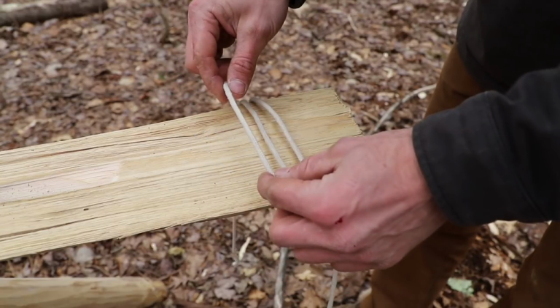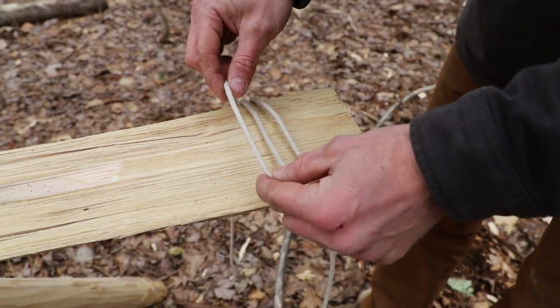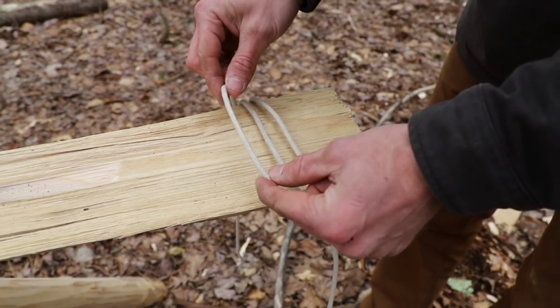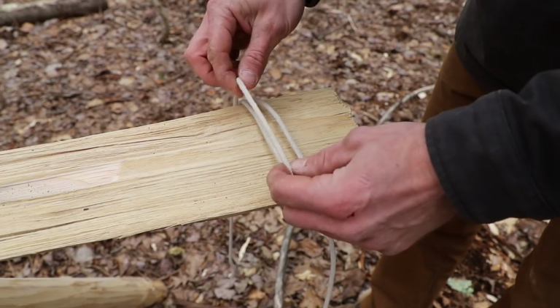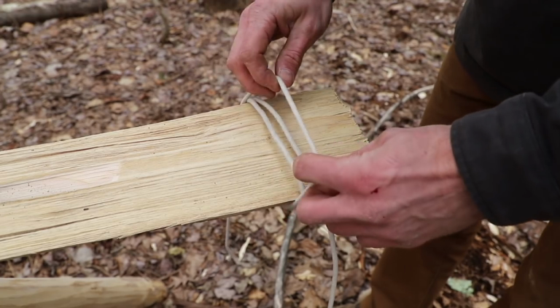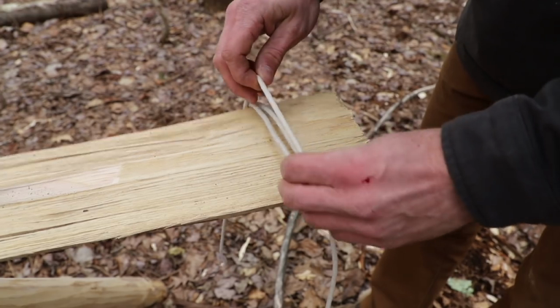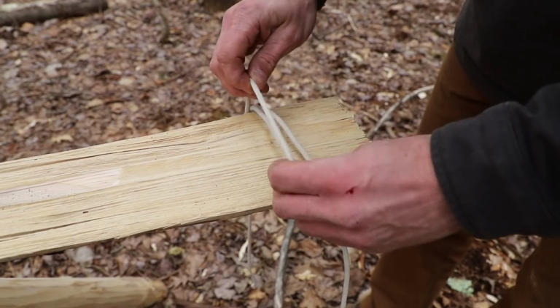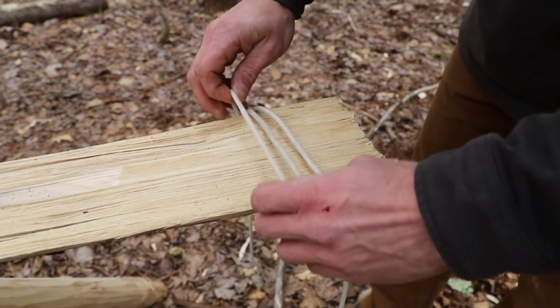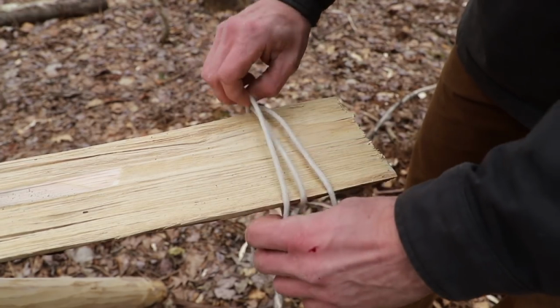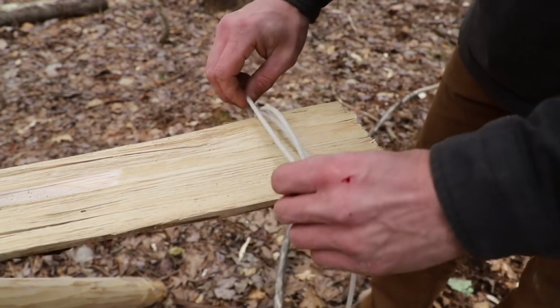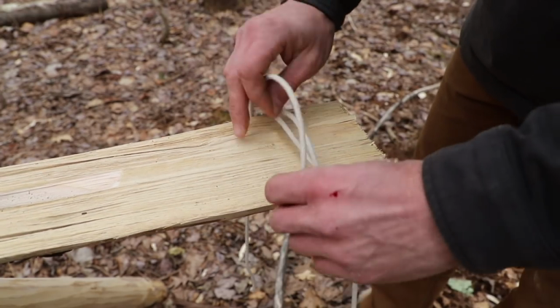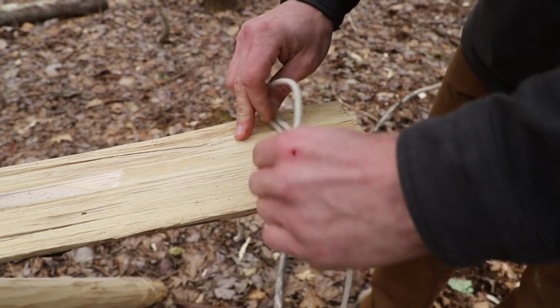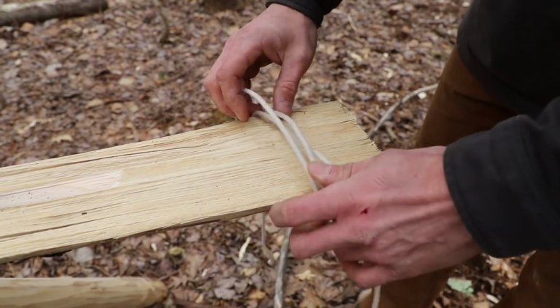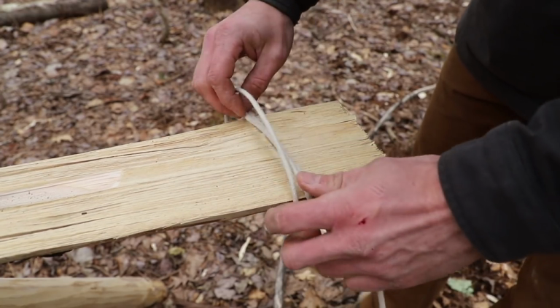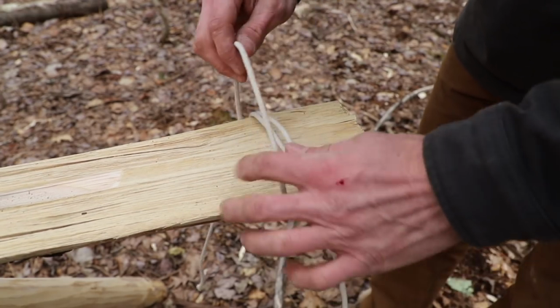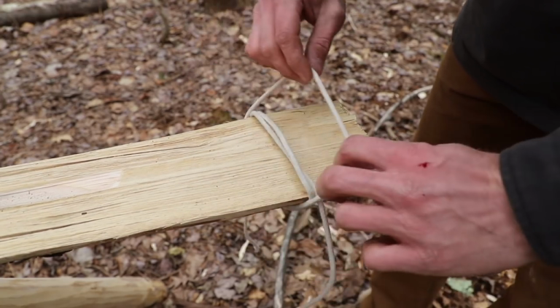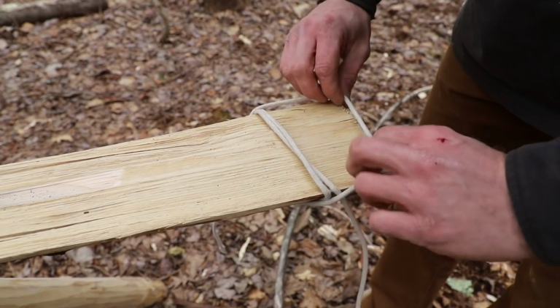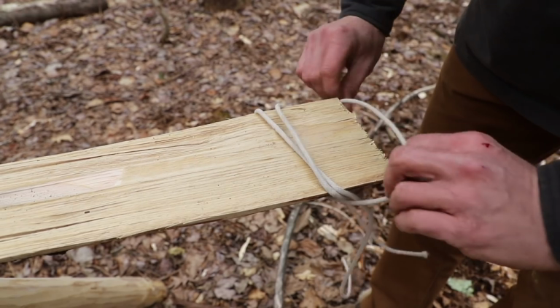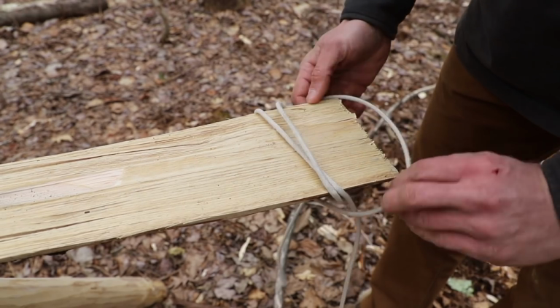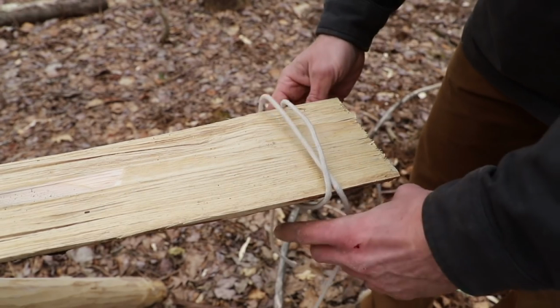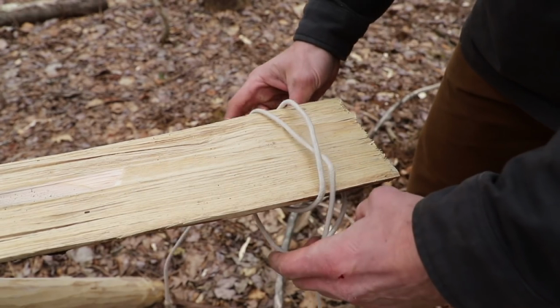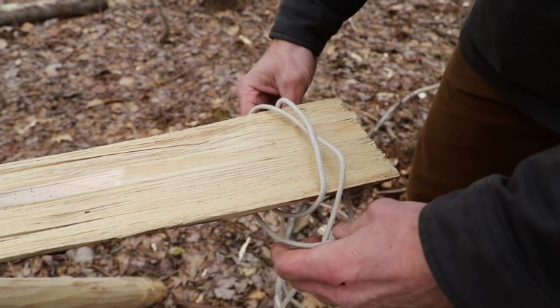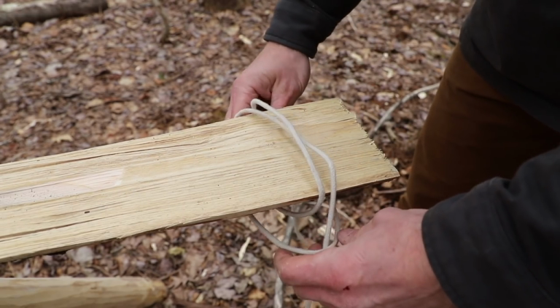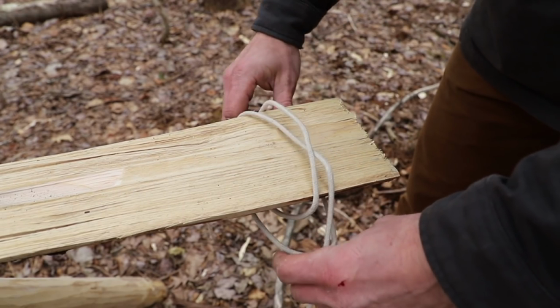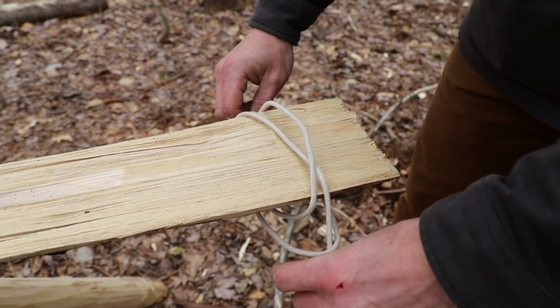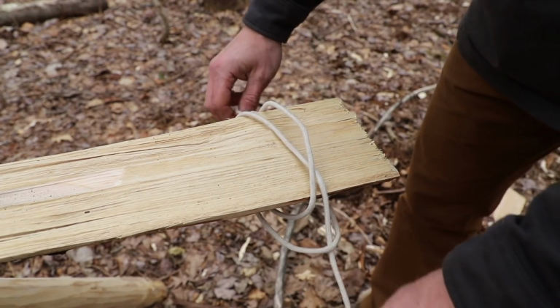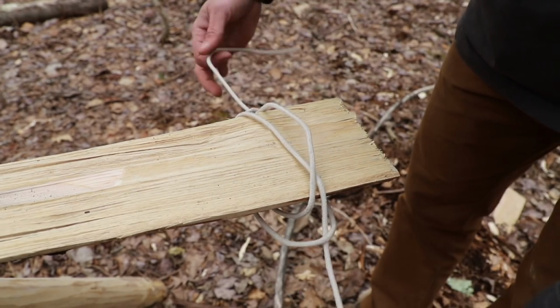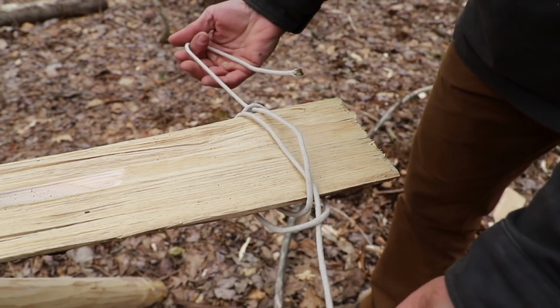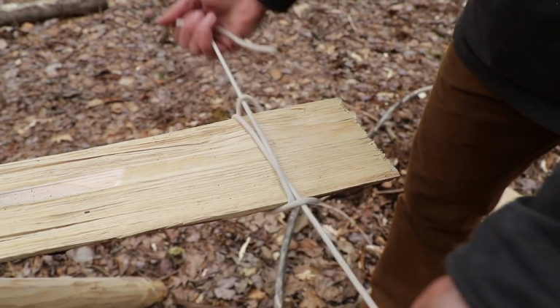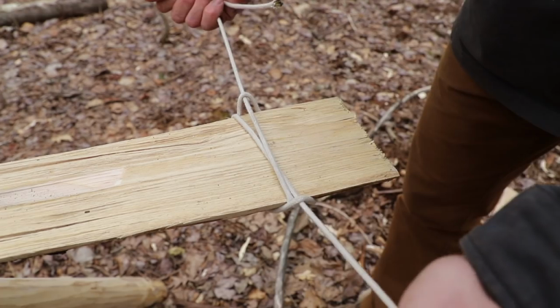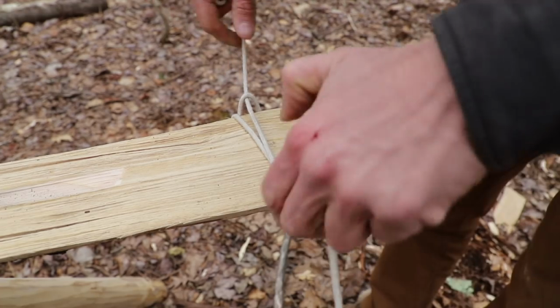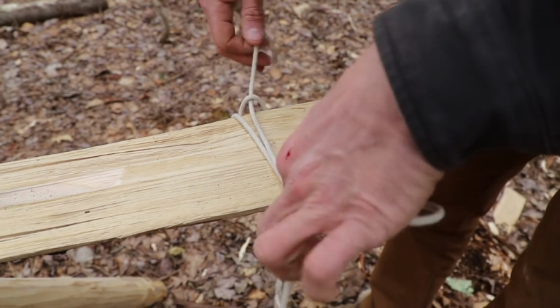Take this line that we pulled up and we might have to just work this a little bit to get a little slack in place. We're going to take that over the edge. Don't even worry about what it looks like there — grab both ends and give it a pull.